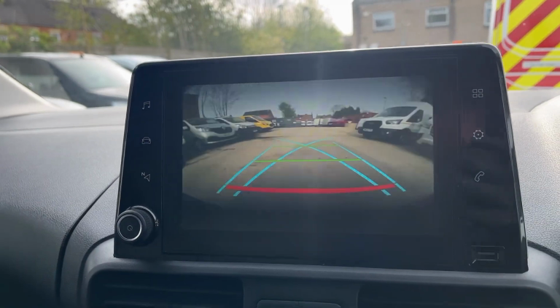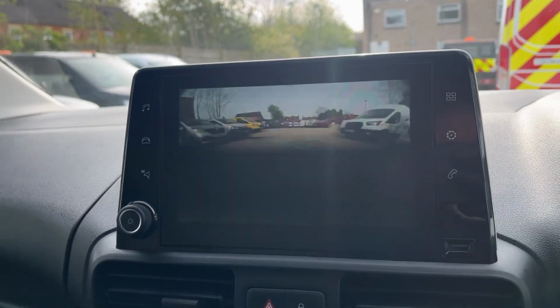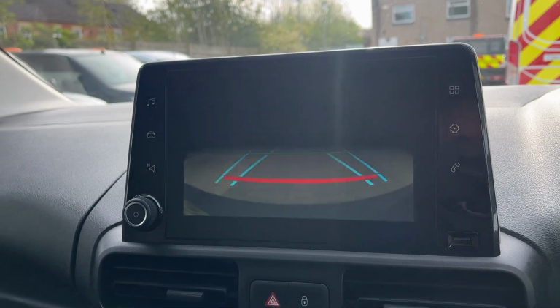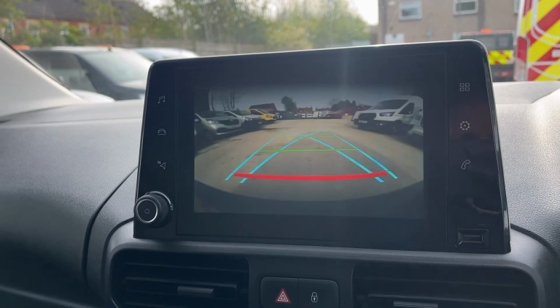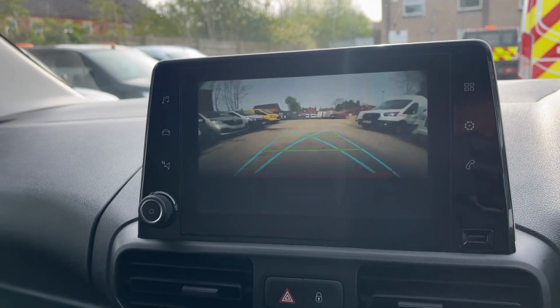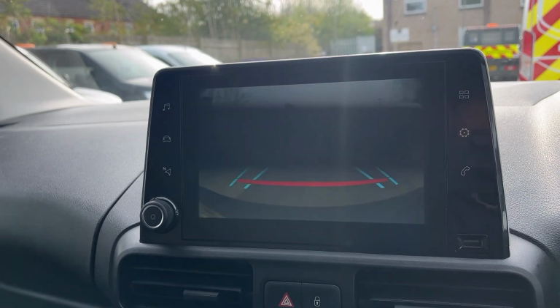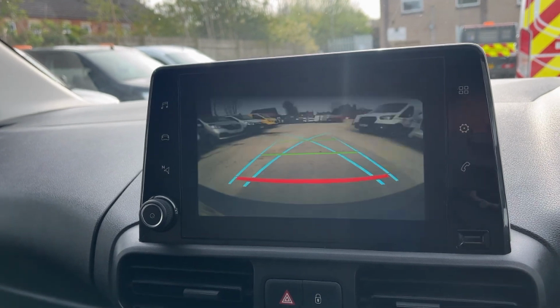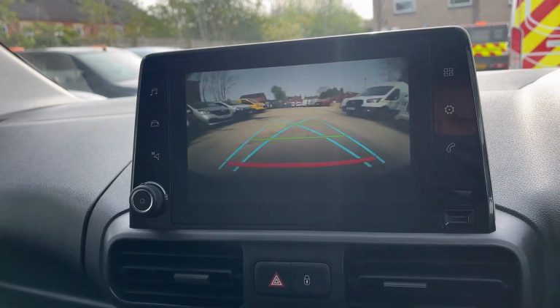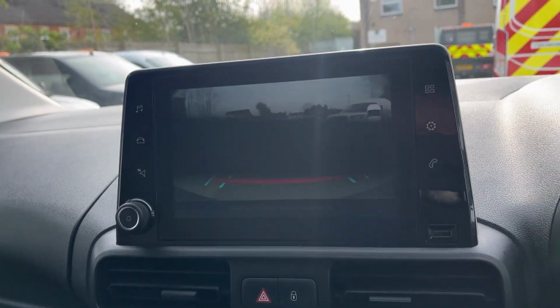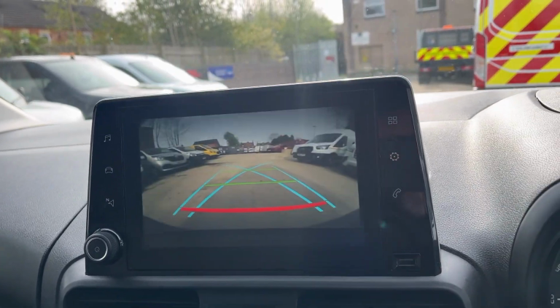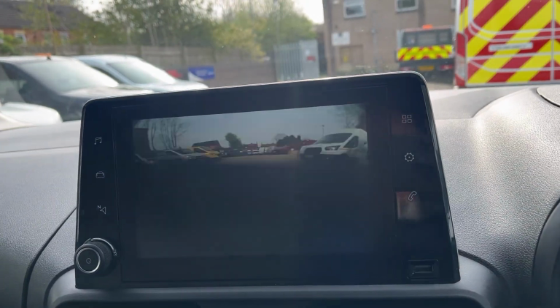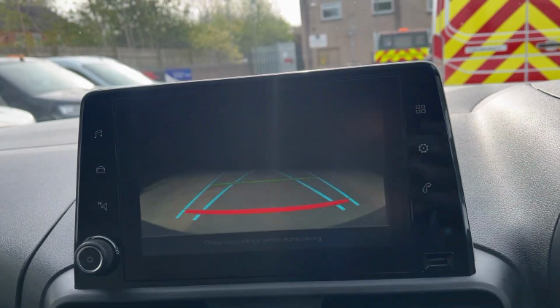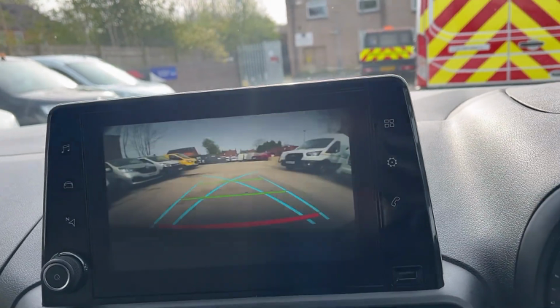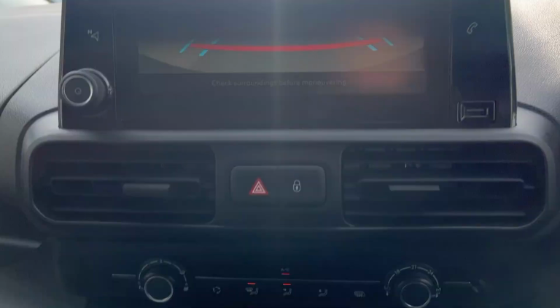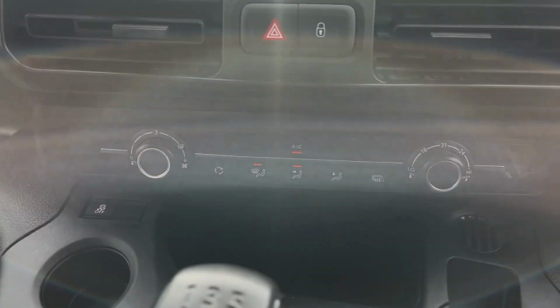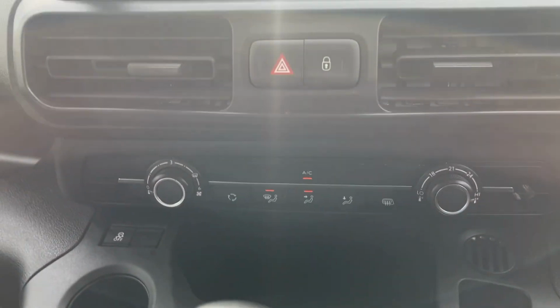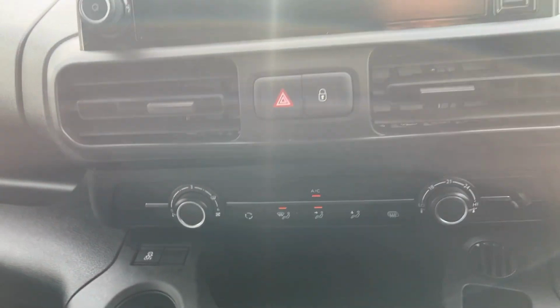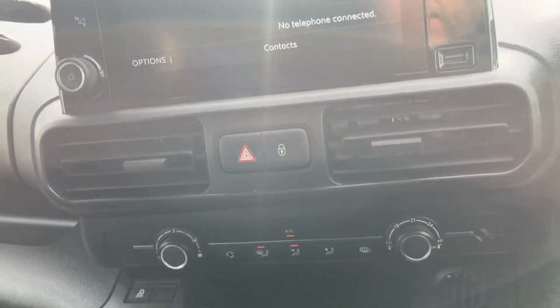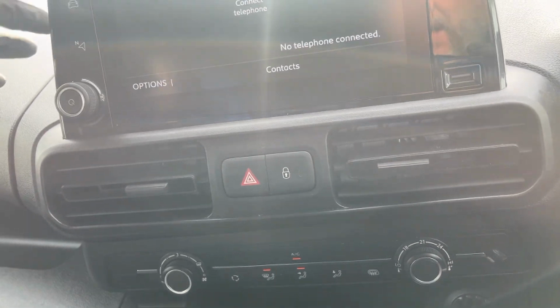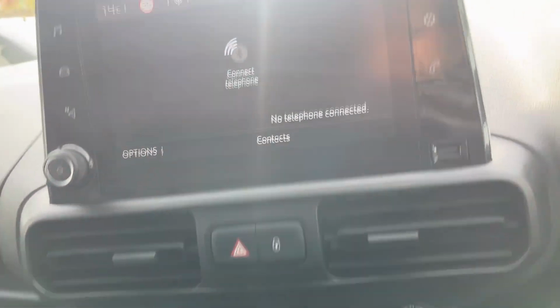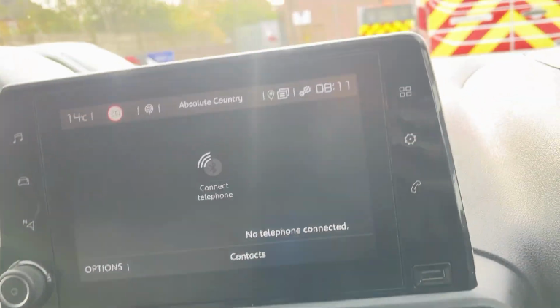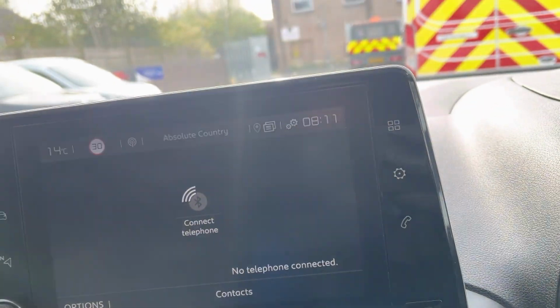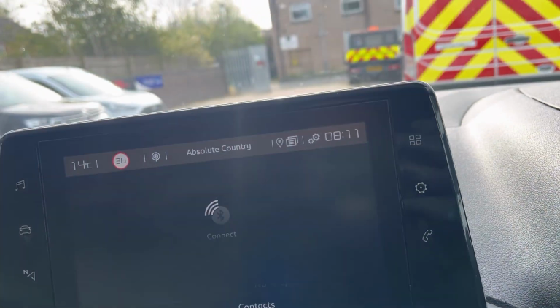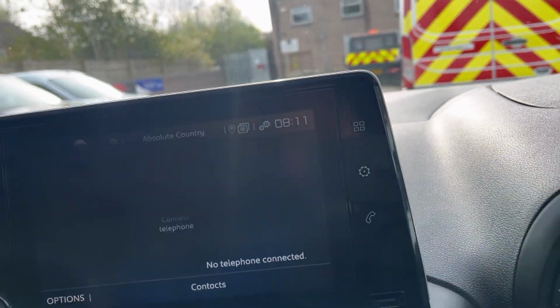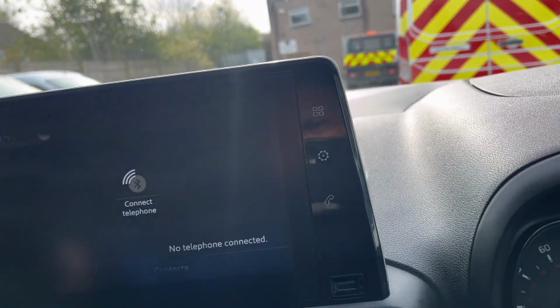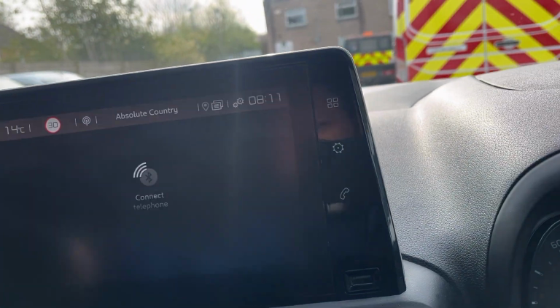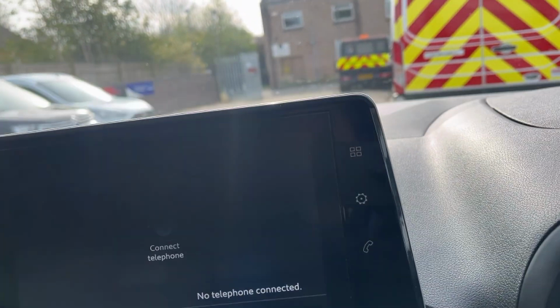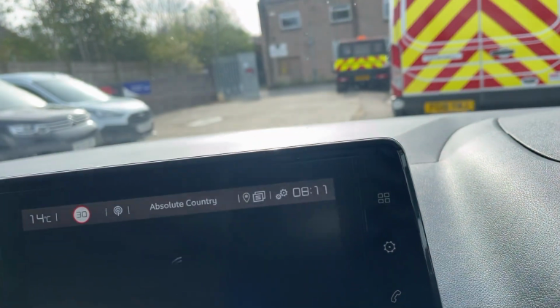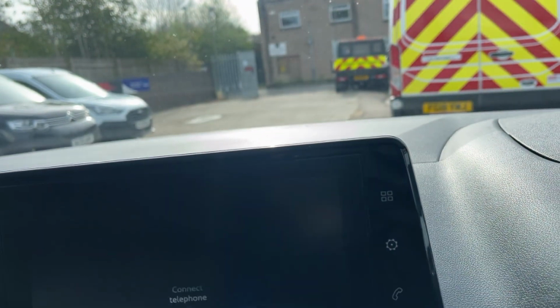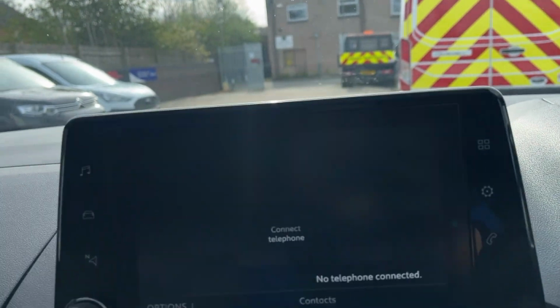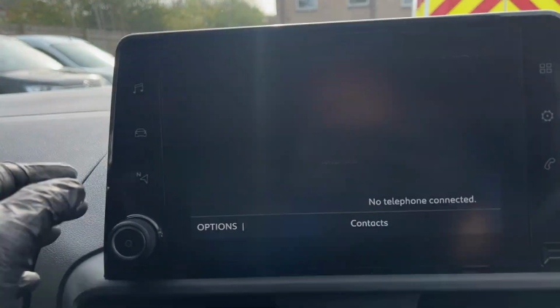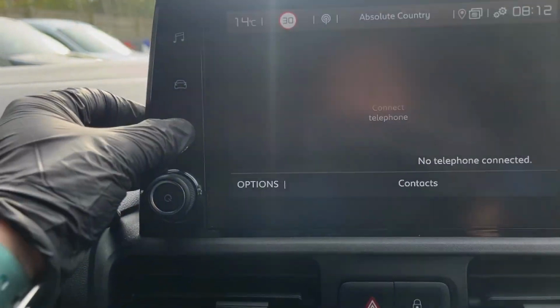Don't worry about the flashing on the video — it doesn't come through in person. You've got your aircon, your DAB radio, and your sat nav.